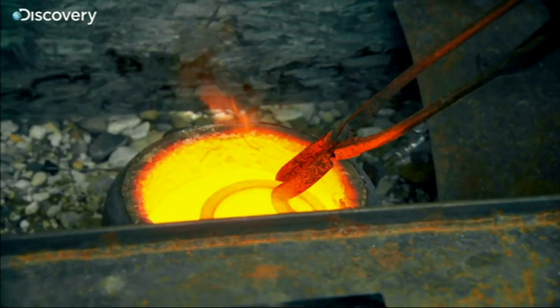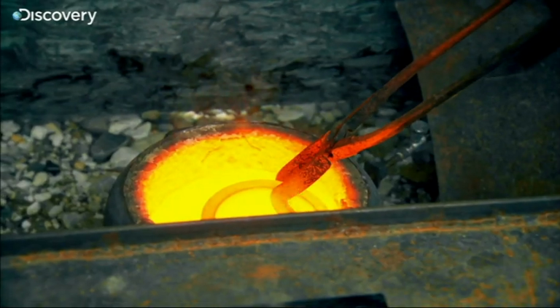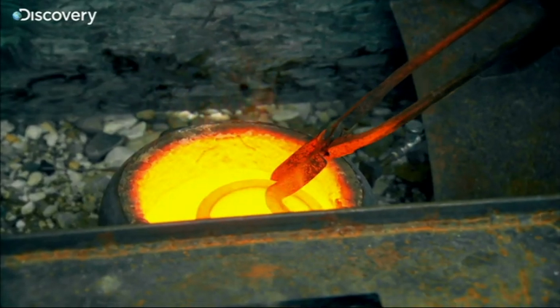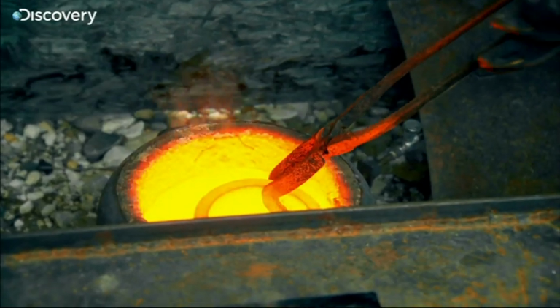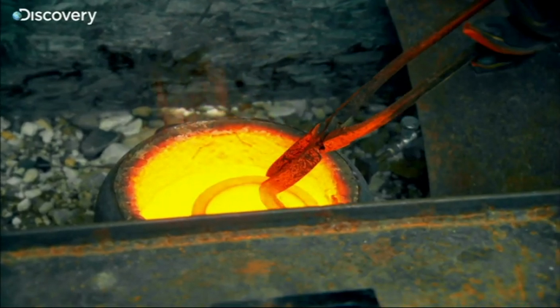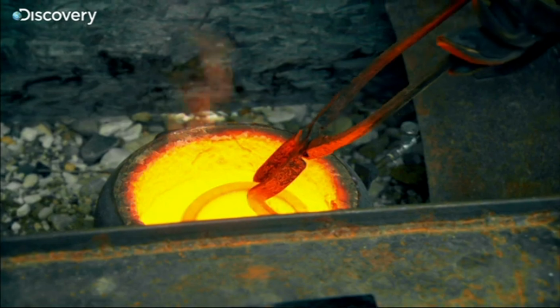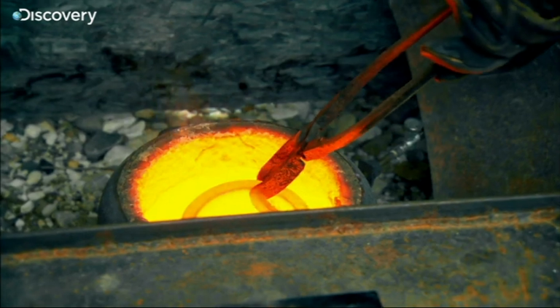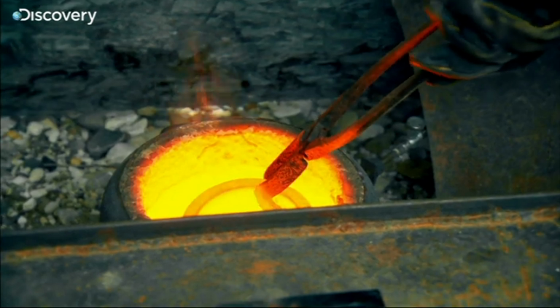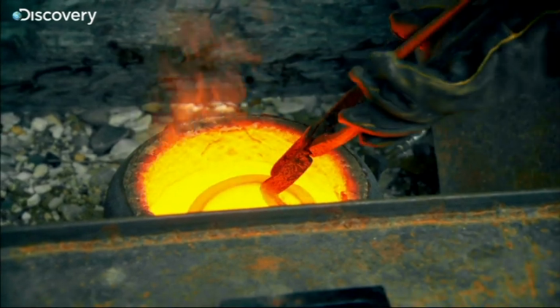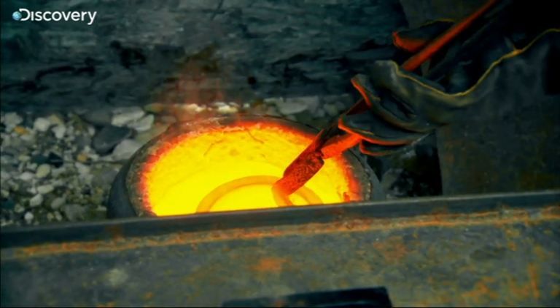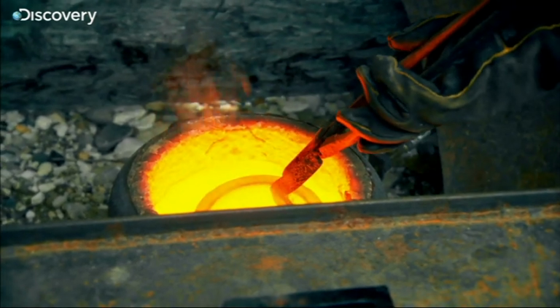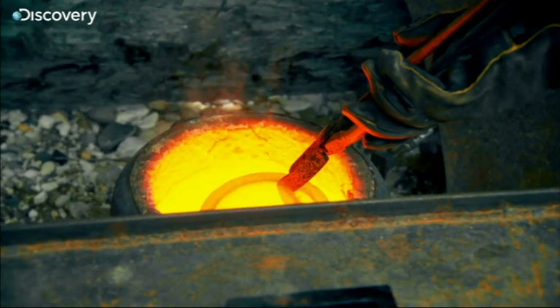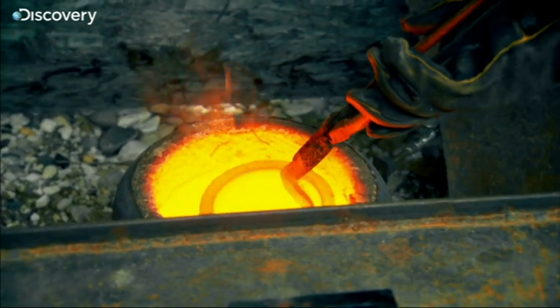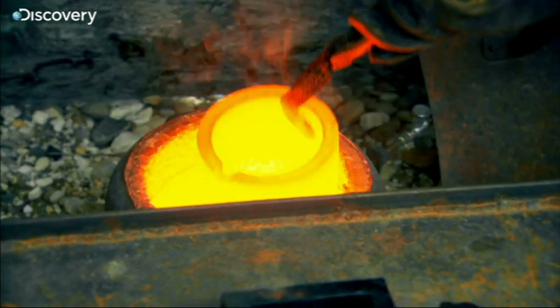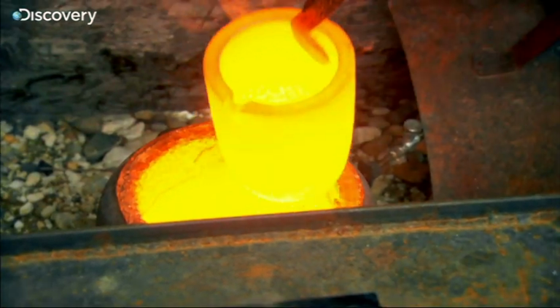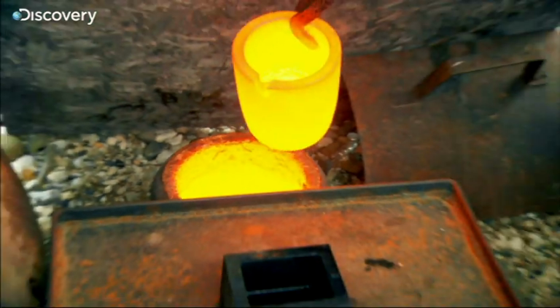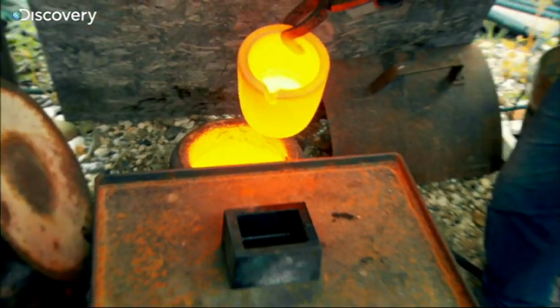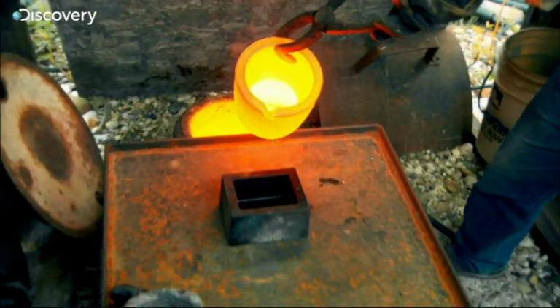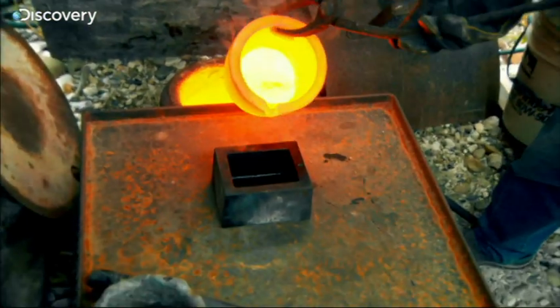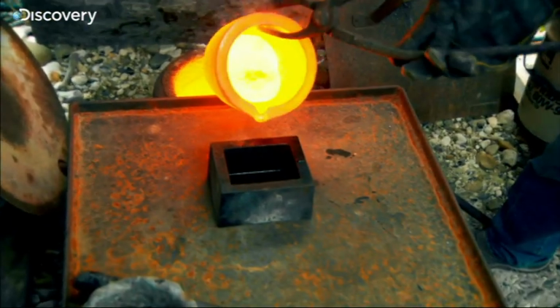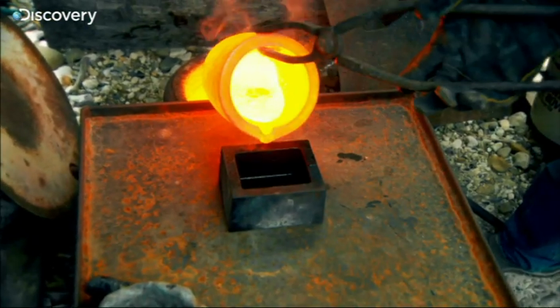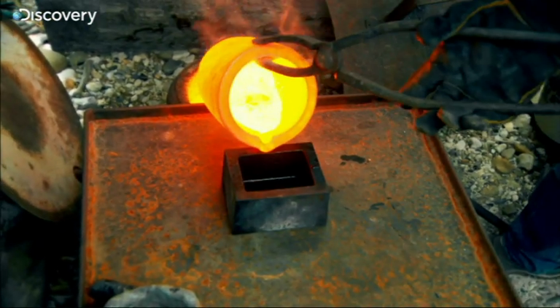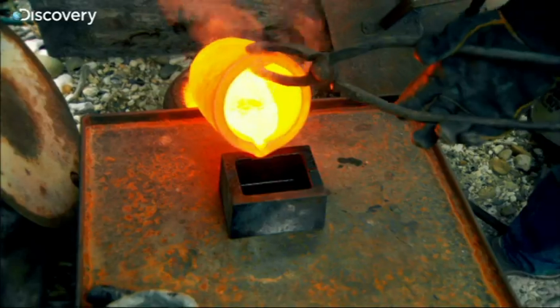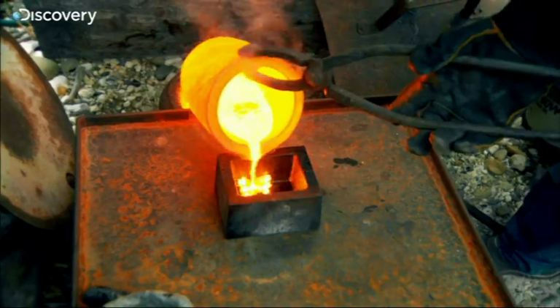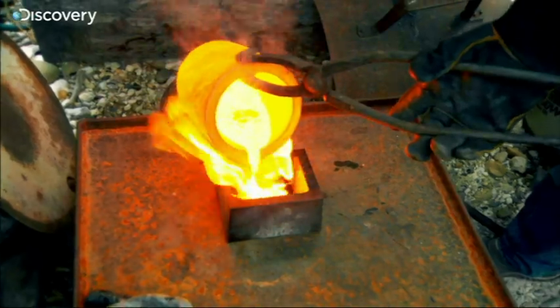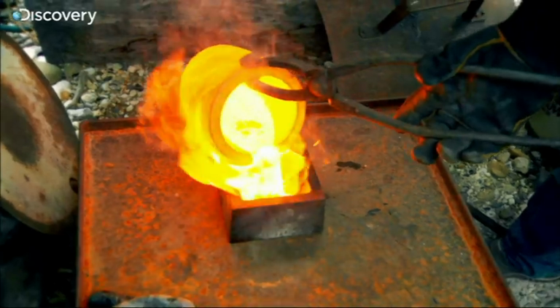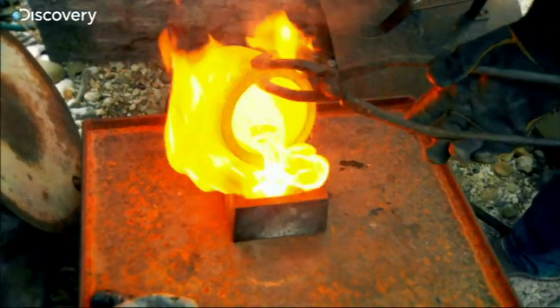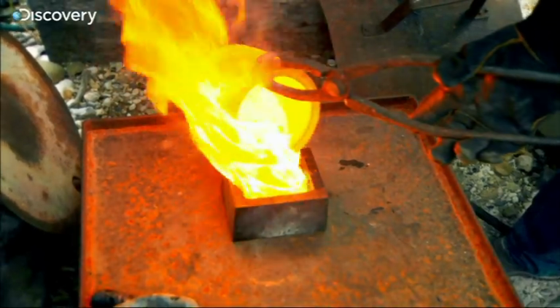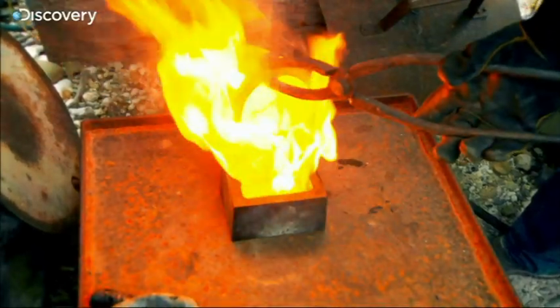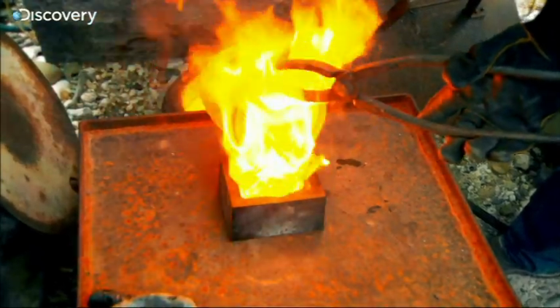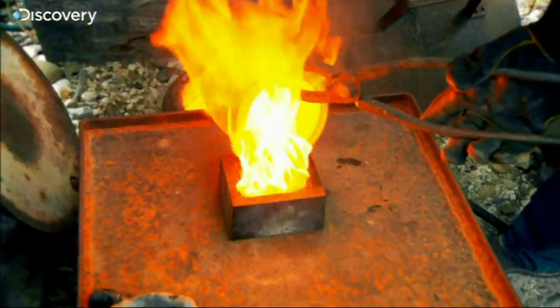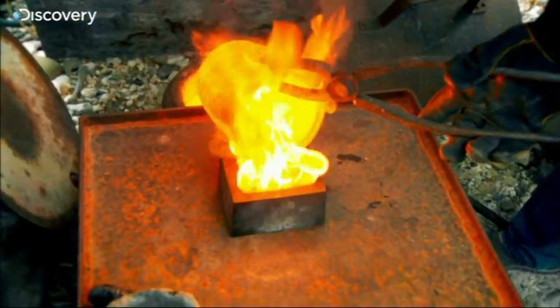Don pours the red-hot gold mixture into a mould lined with vegetable oil, so it doesn't stick. Stay calm, nobody panic.